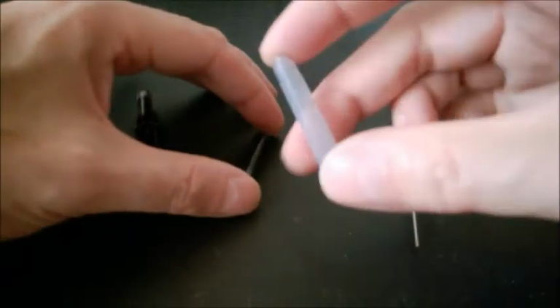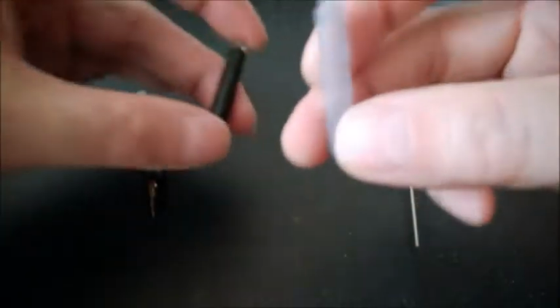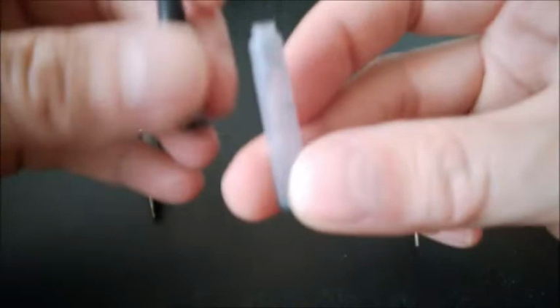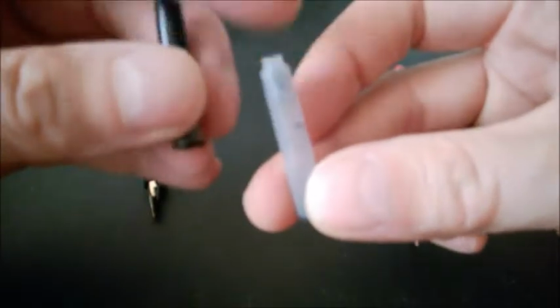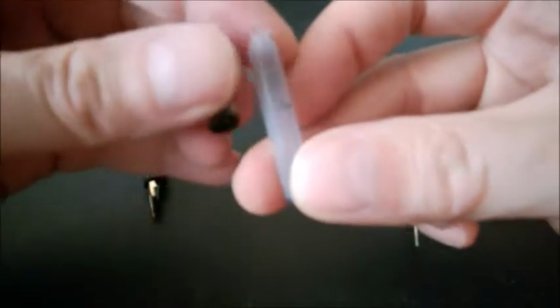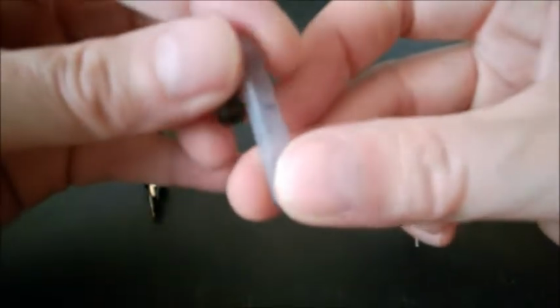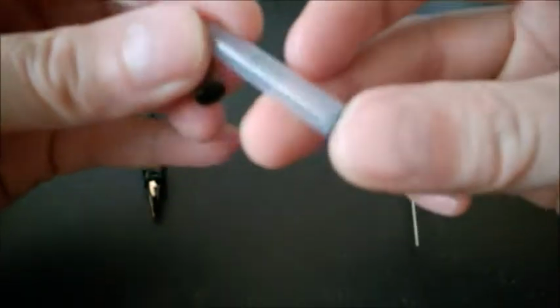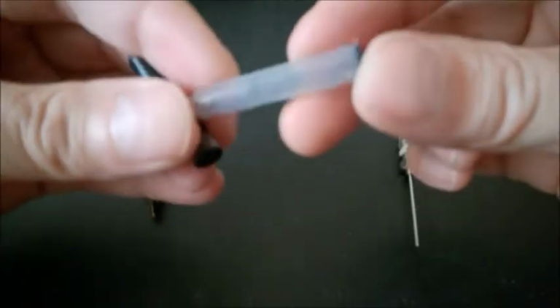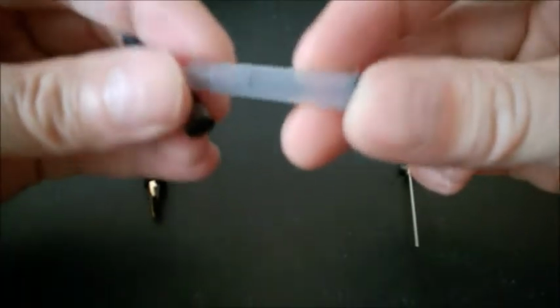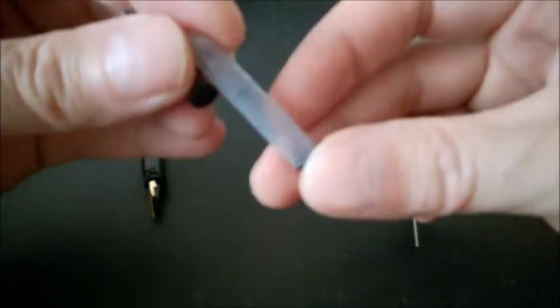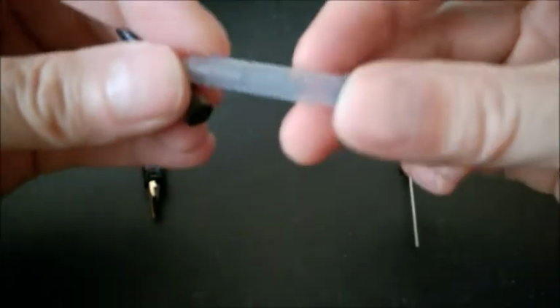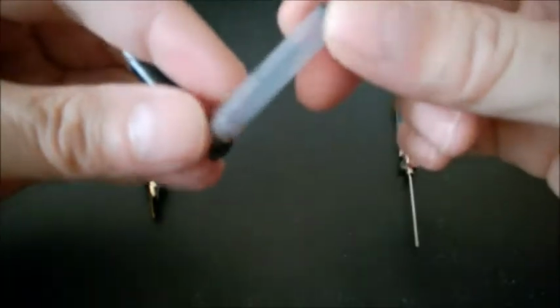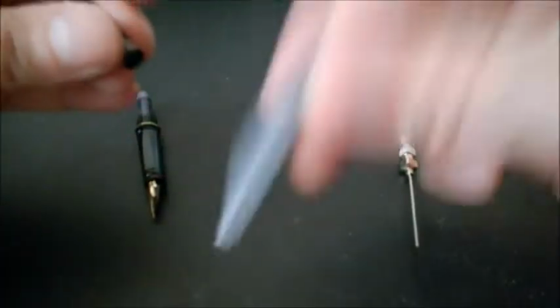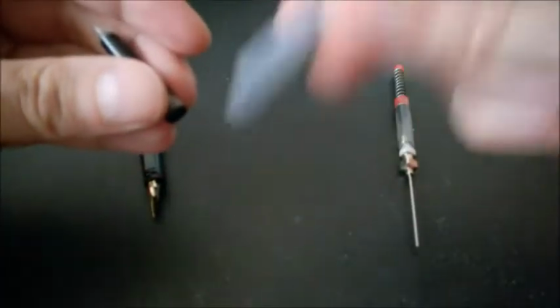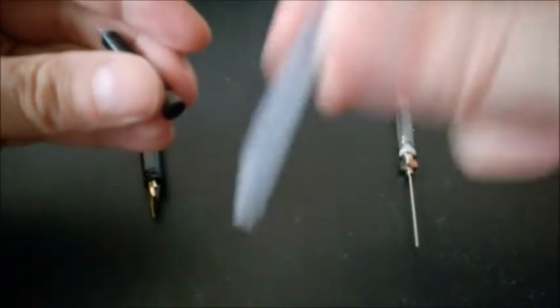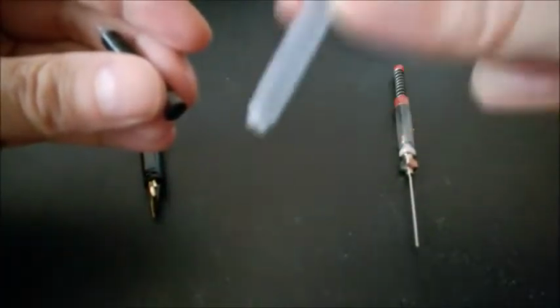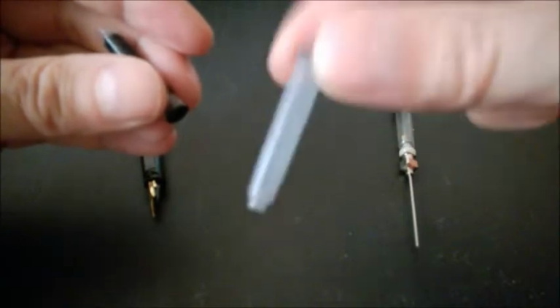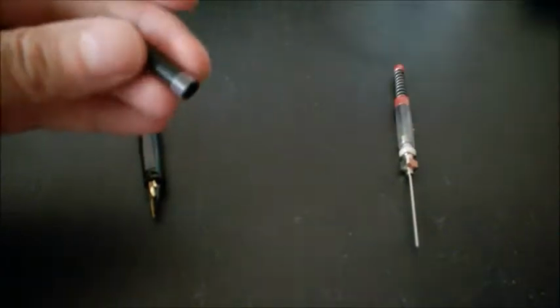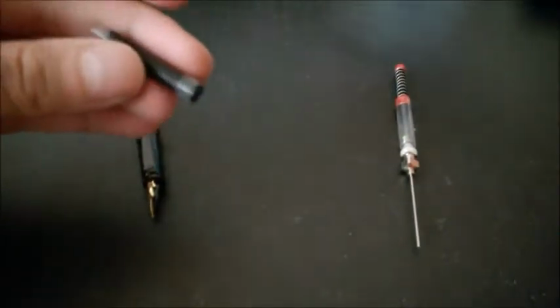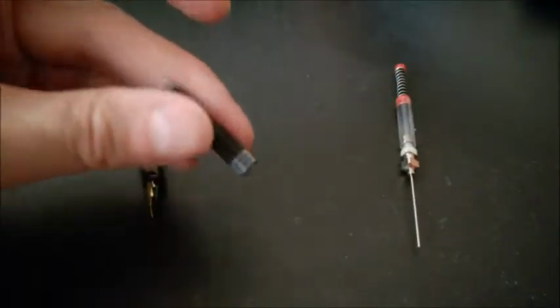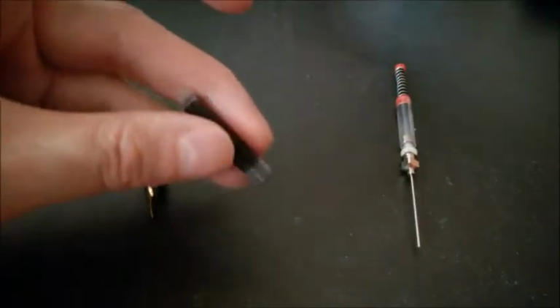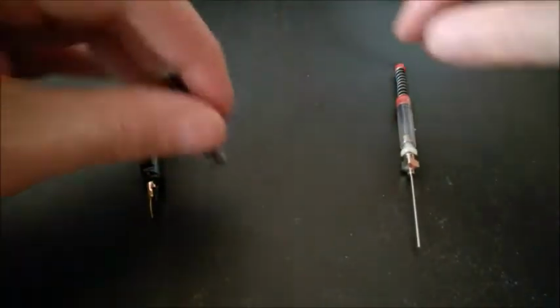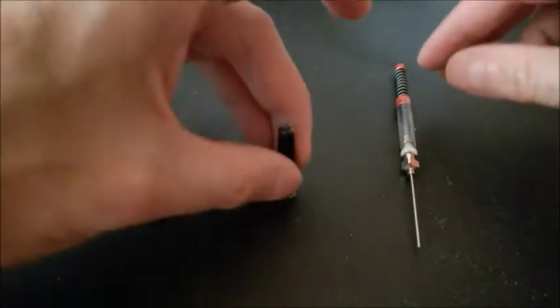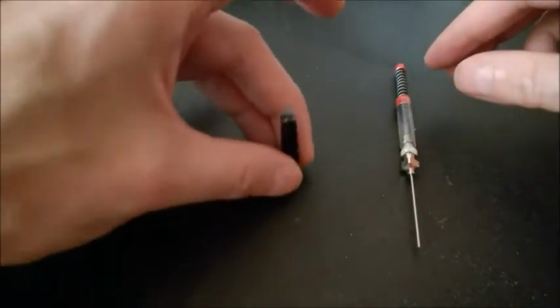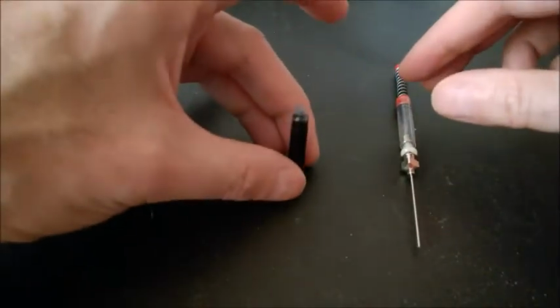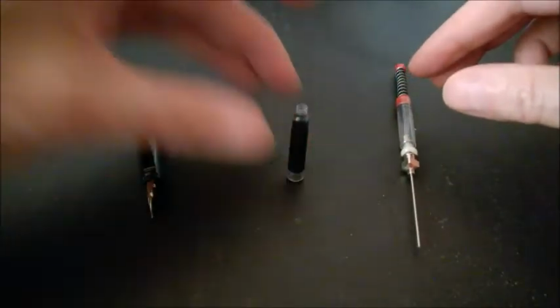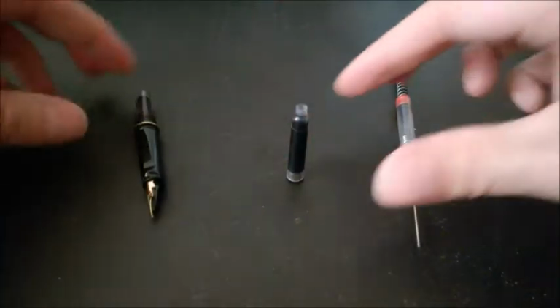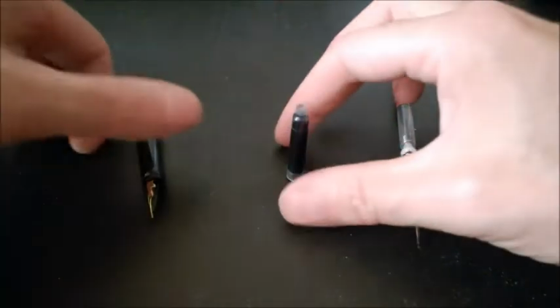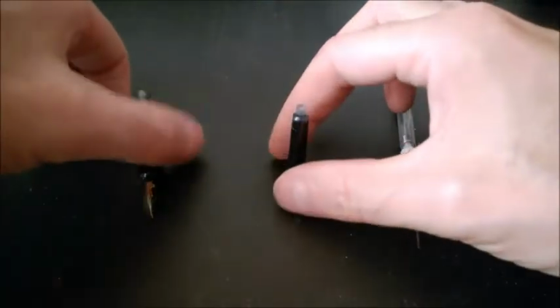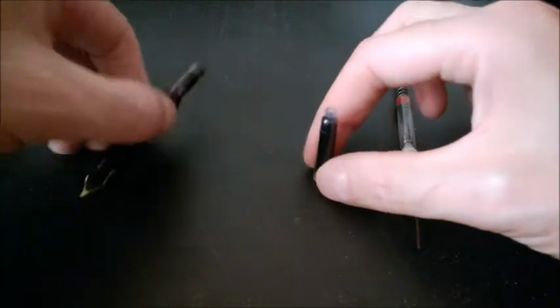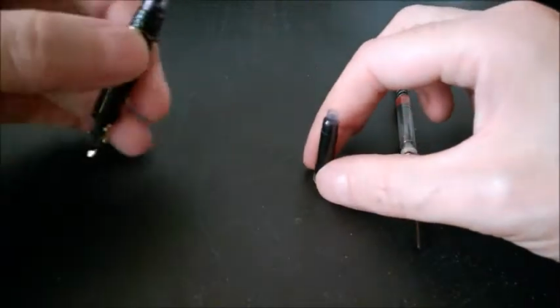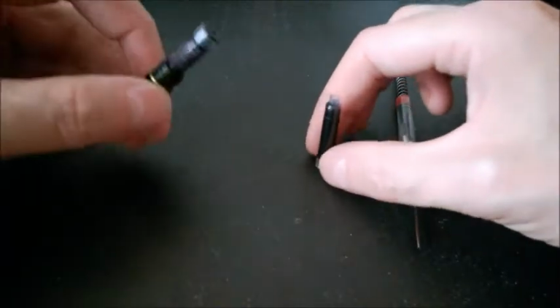These cartridges are sealed with a small tiny ball. When it's empty, you can actually hear that ball. So we need to puncture the cartridge and push the ball in order to open it.